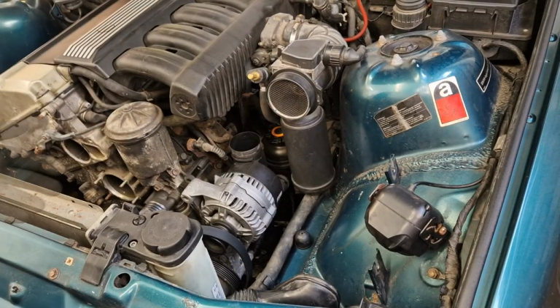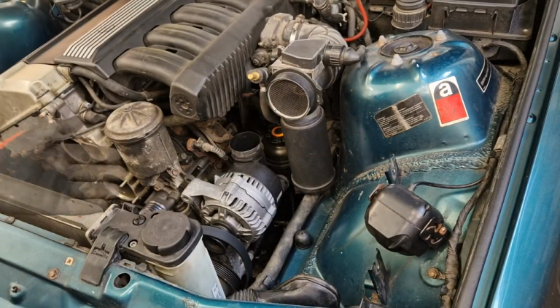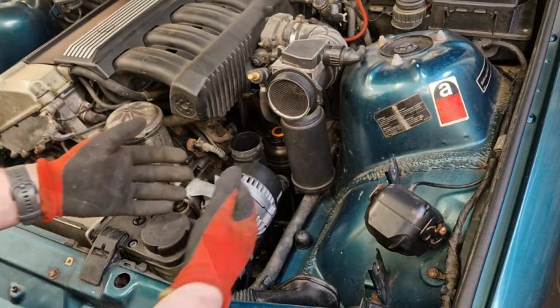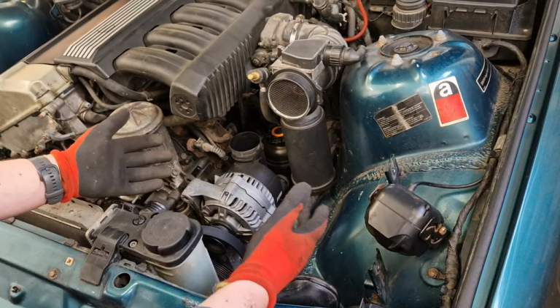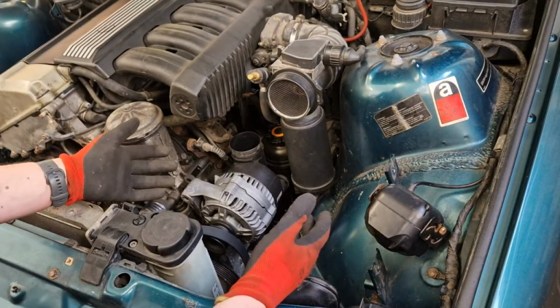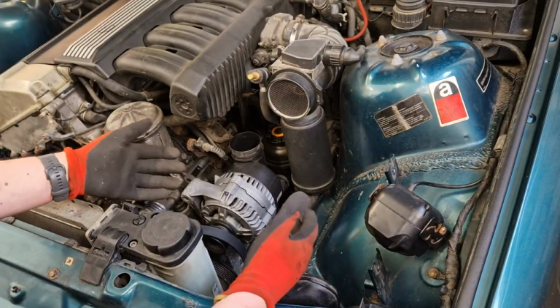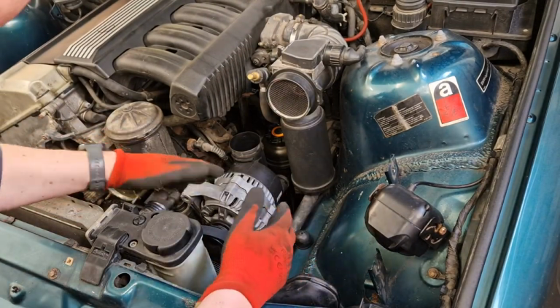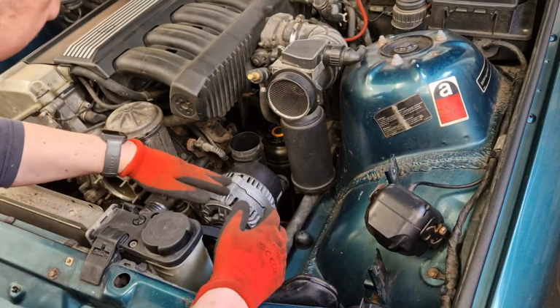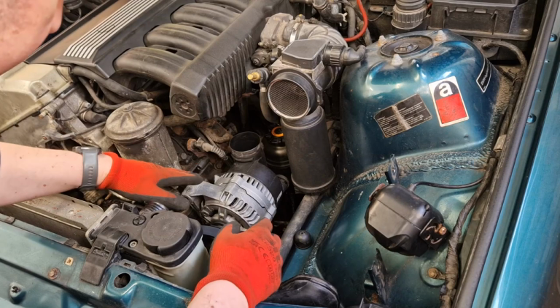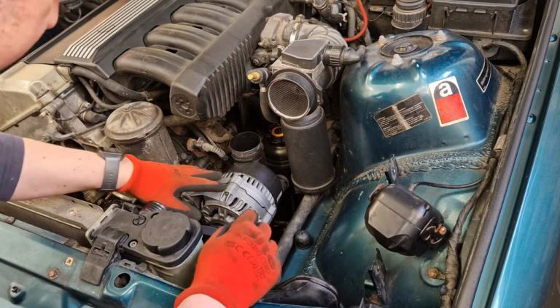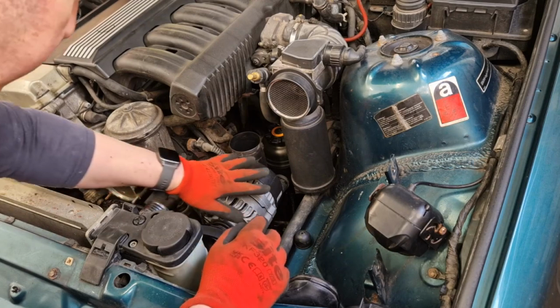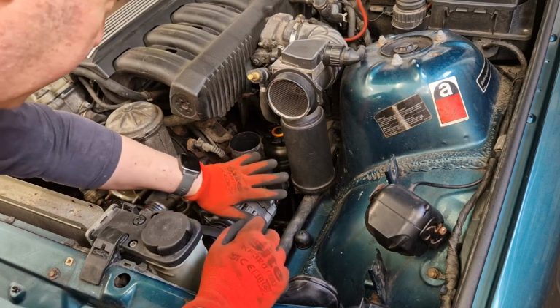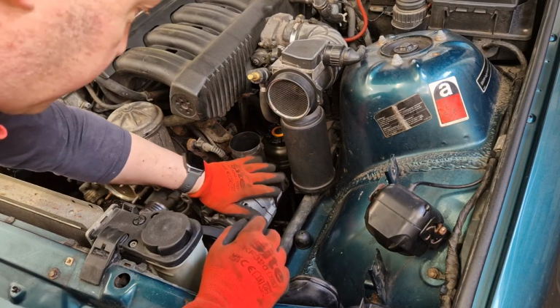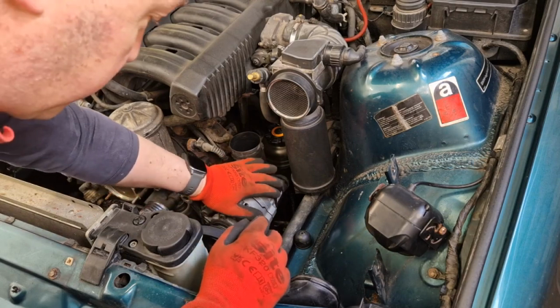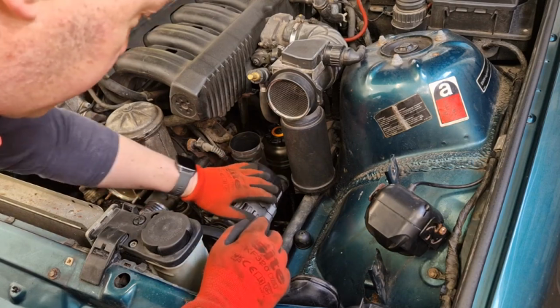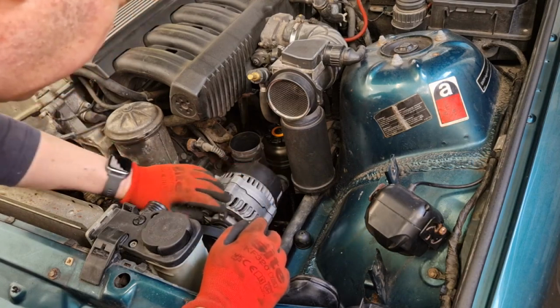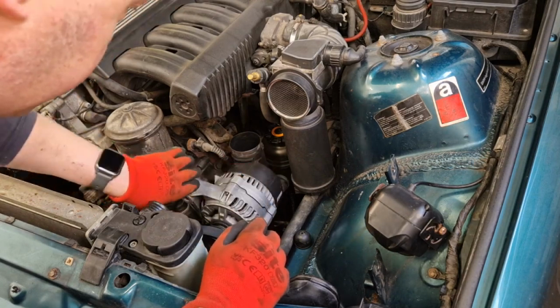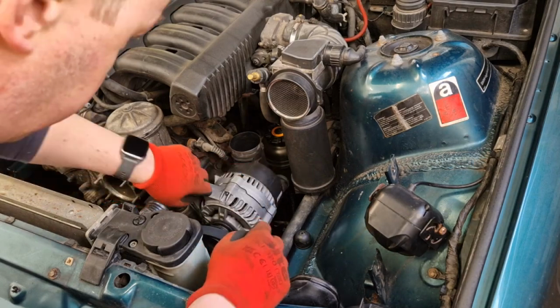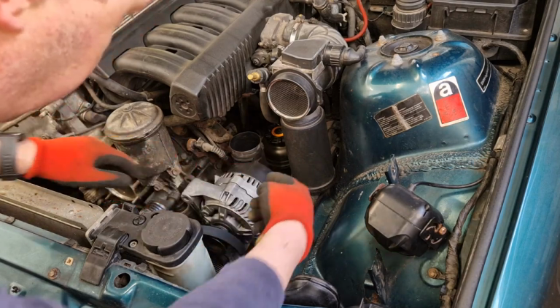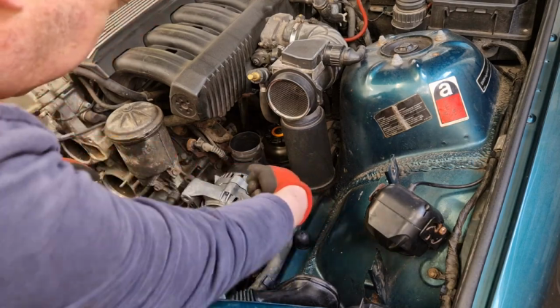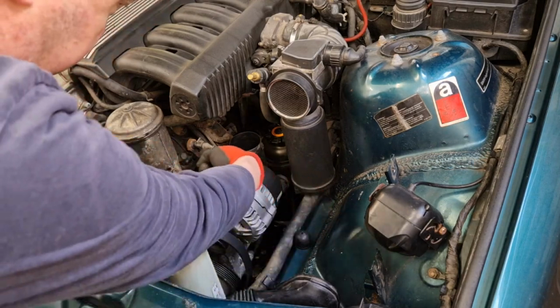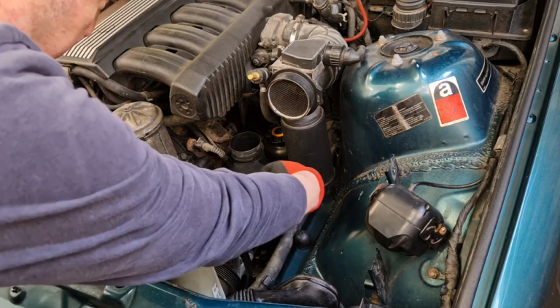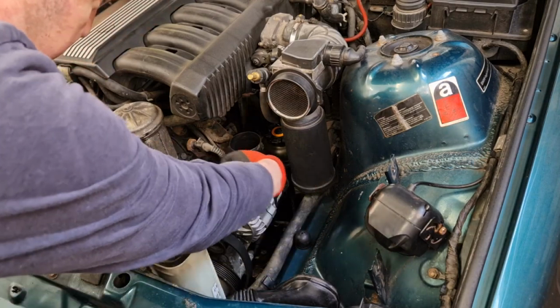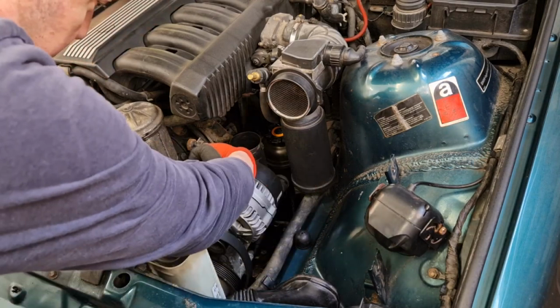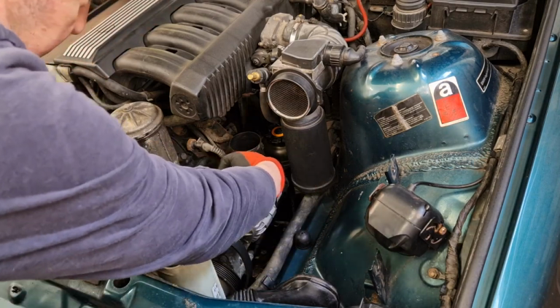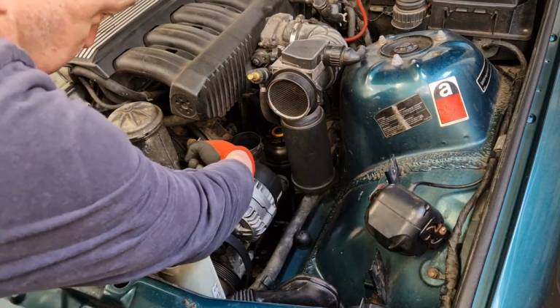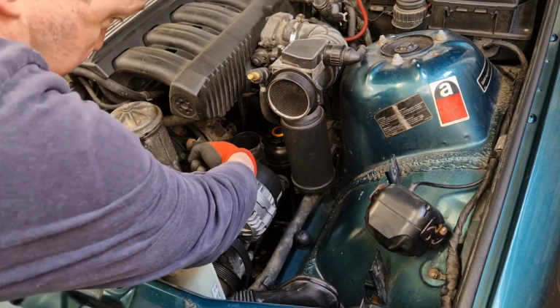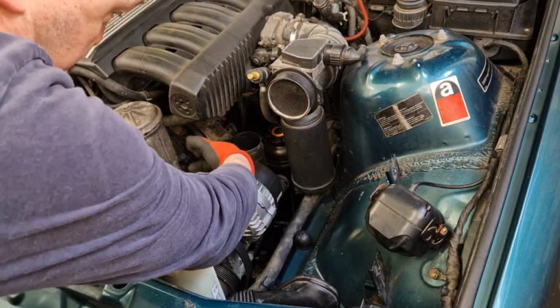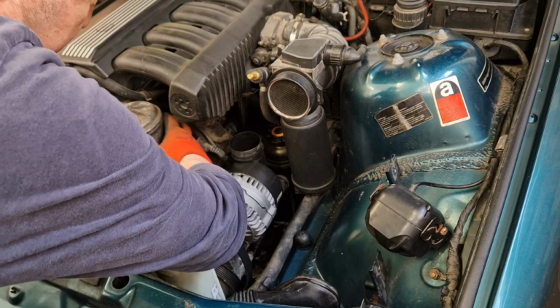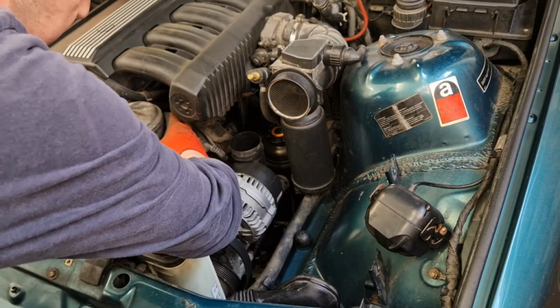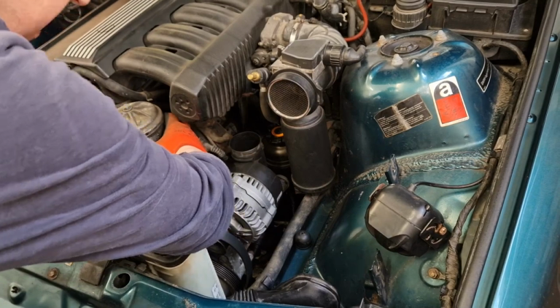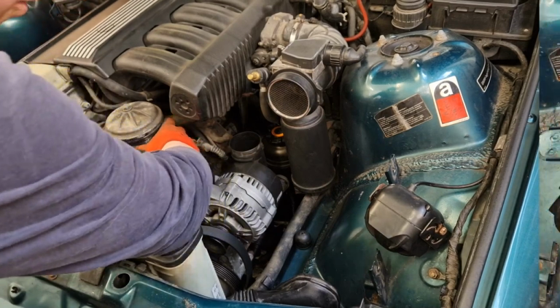Removing the airbox has given us lots of lovely access to be able to get to the alternator and to get to the six bolts we need to pull this housing off.